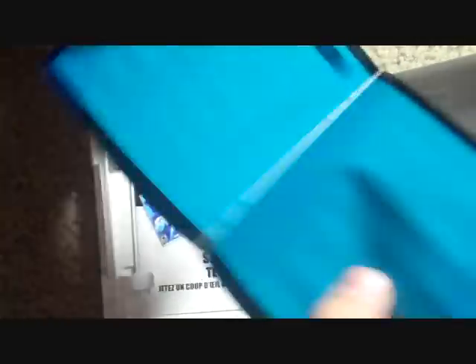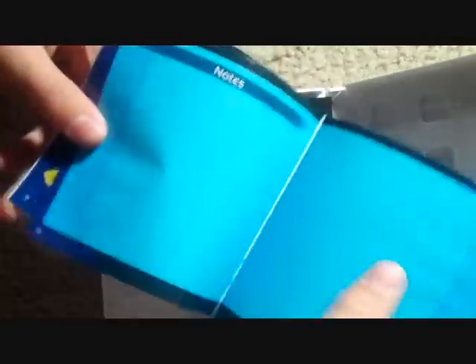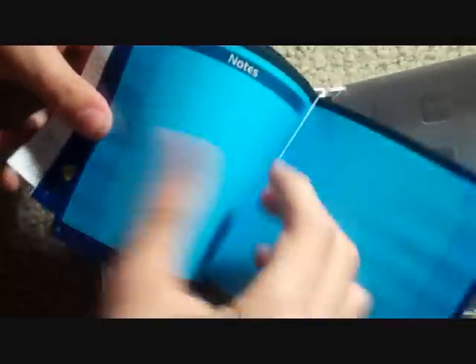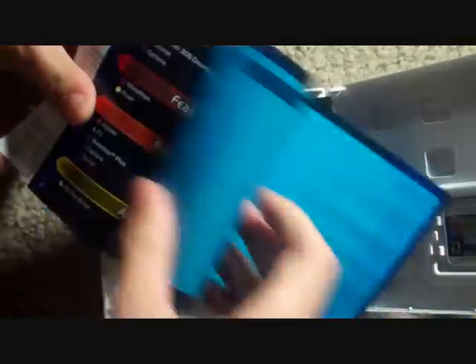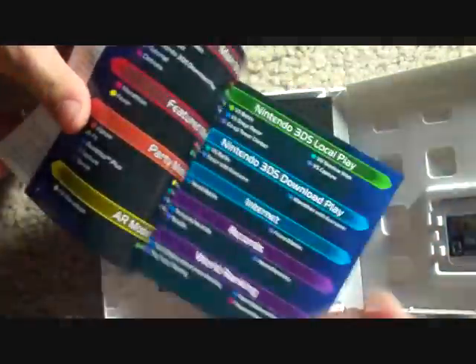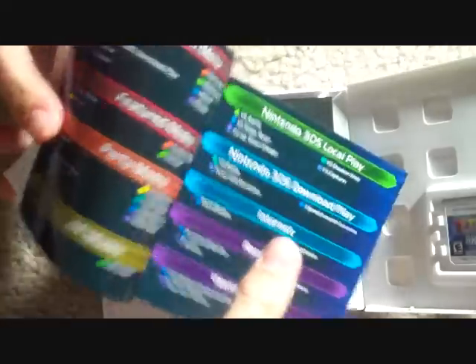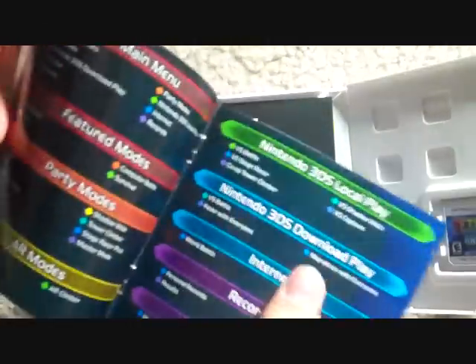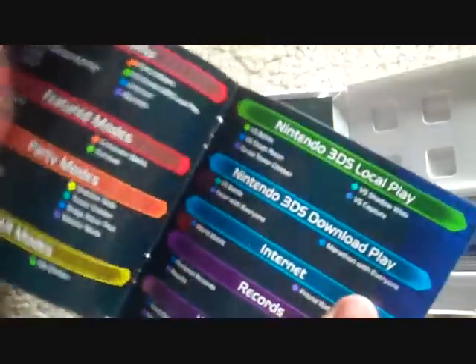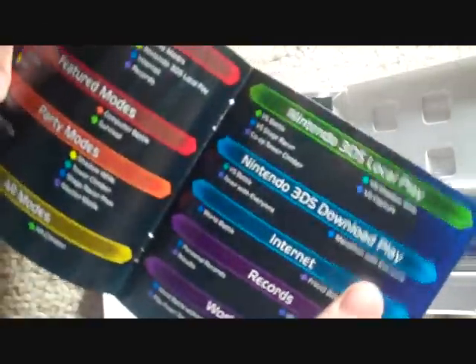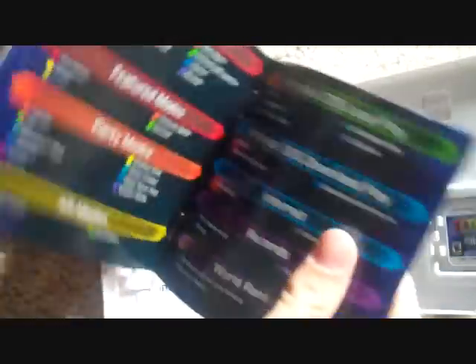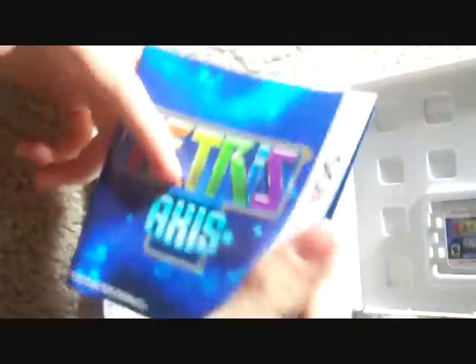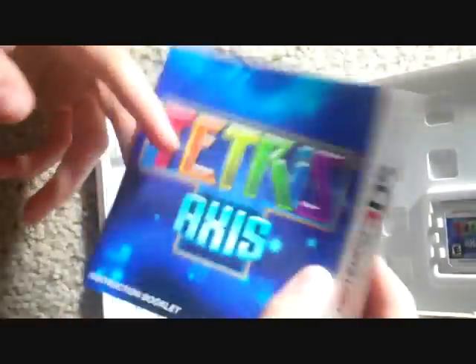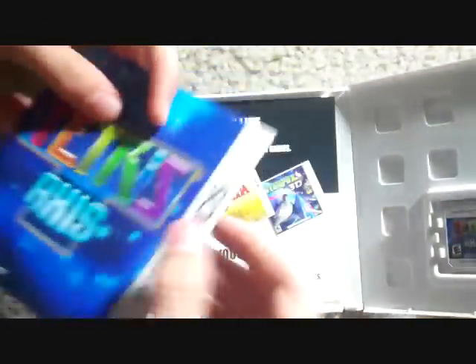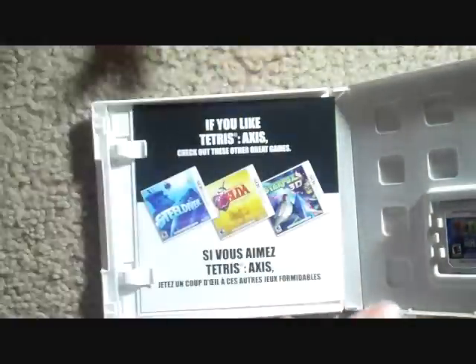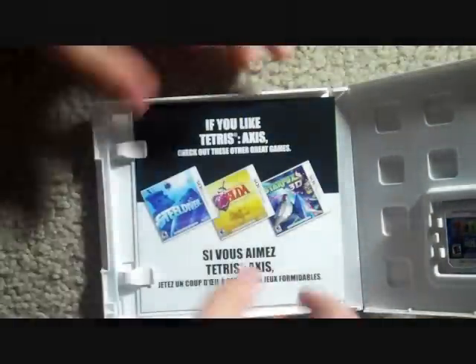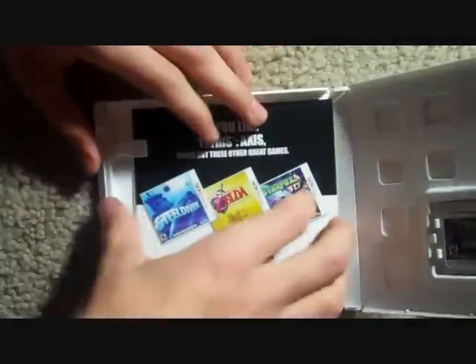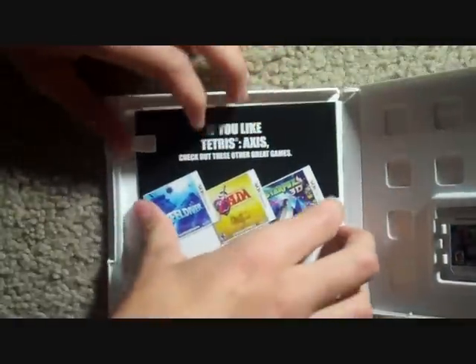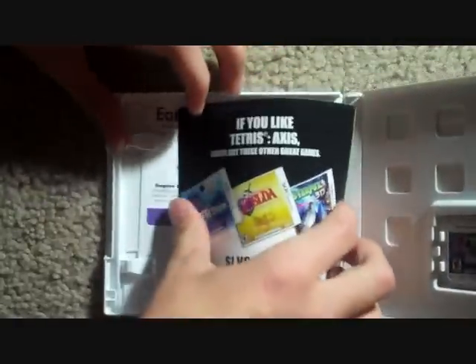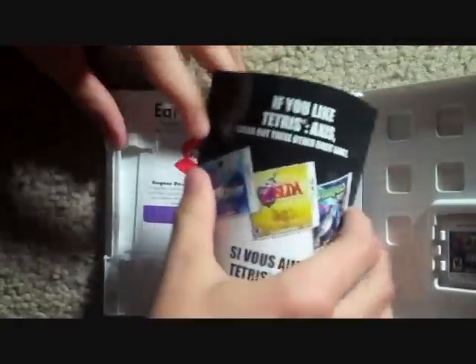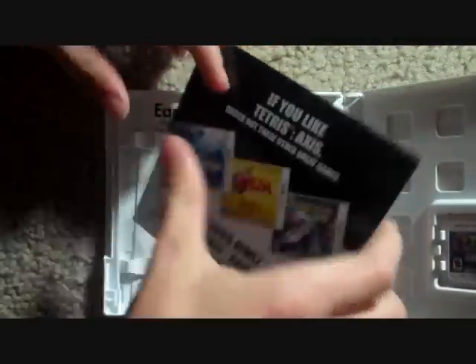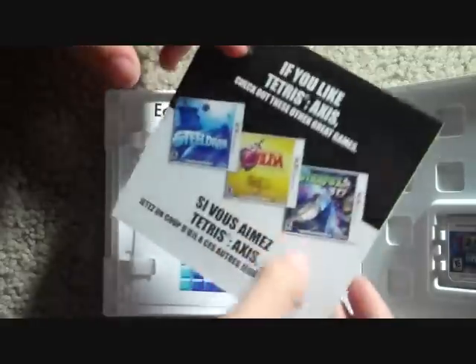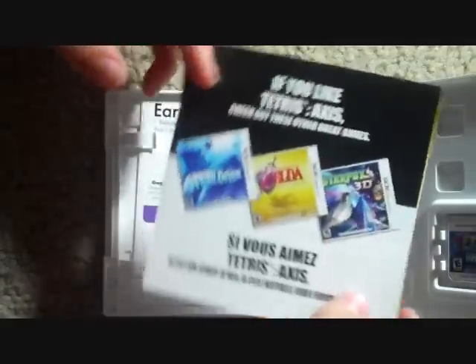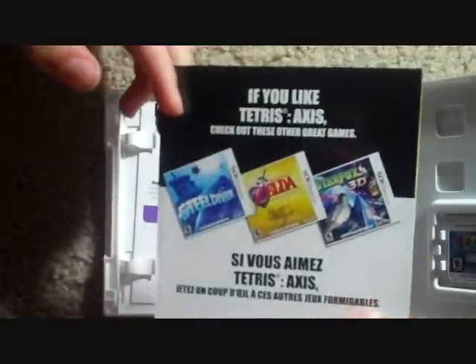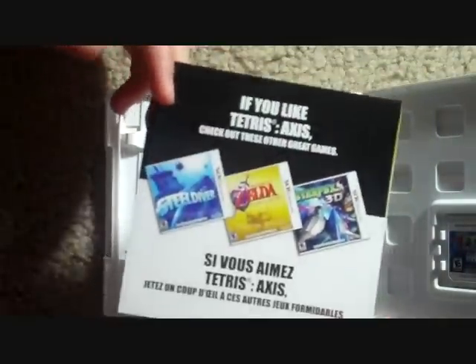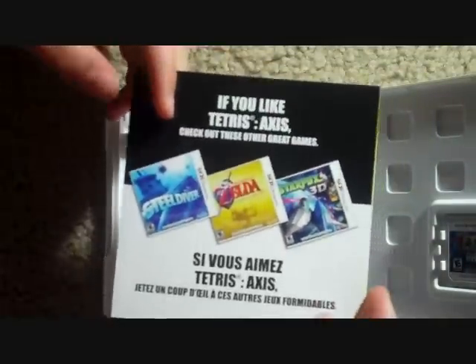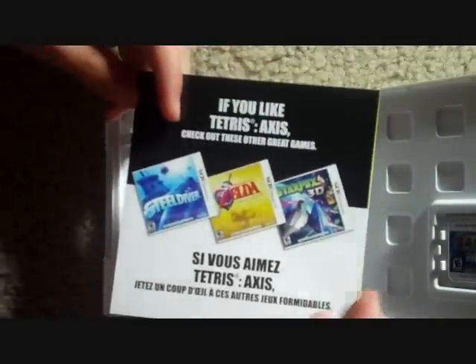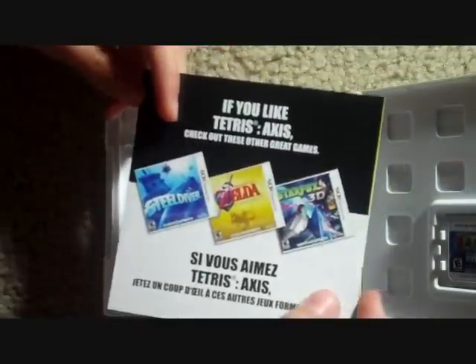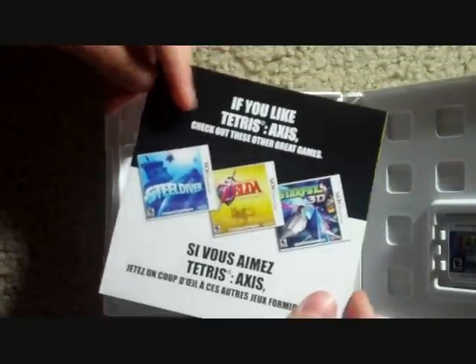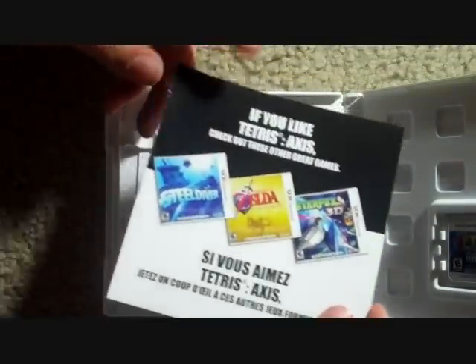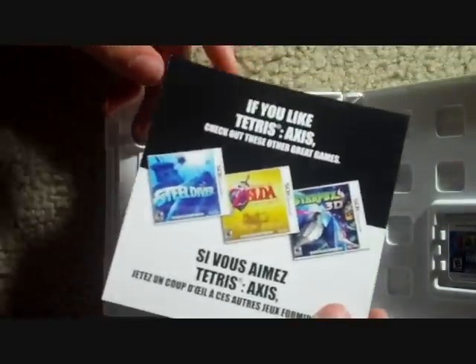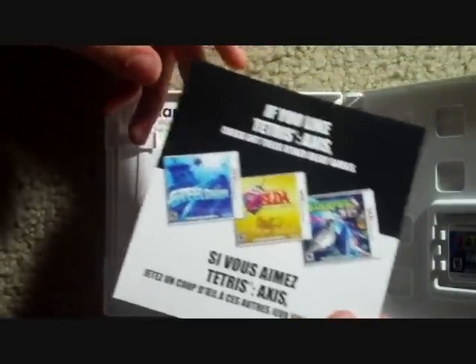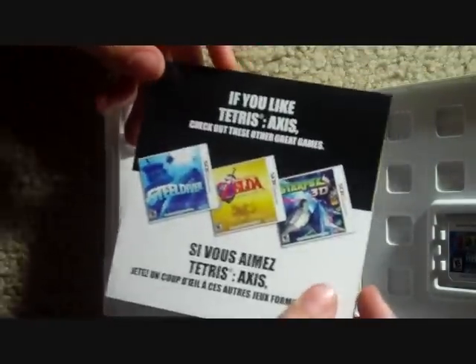It's an actual manual, unlike the 3D Land manuals and the Mario Kart 7 manual, which were just foldouts. Then we have an advertisement here for Star Fox 64 3D, Ocarina of Time 3D, and Steel Diver.